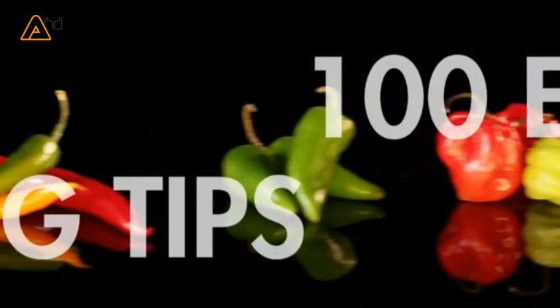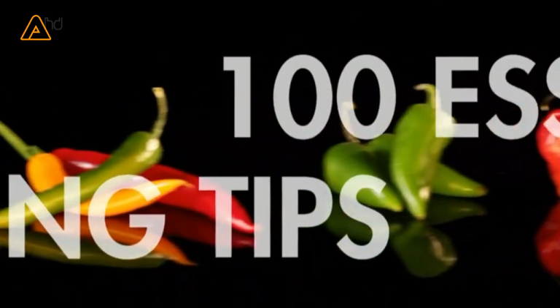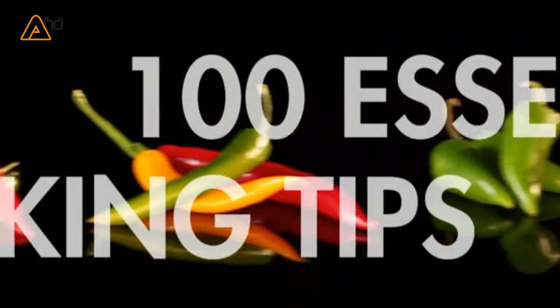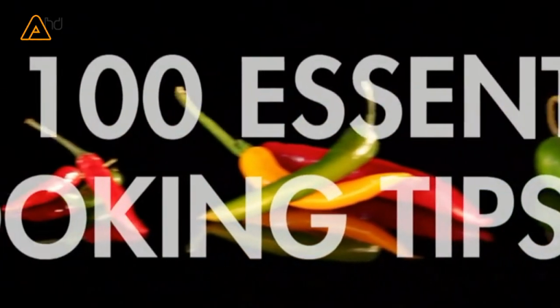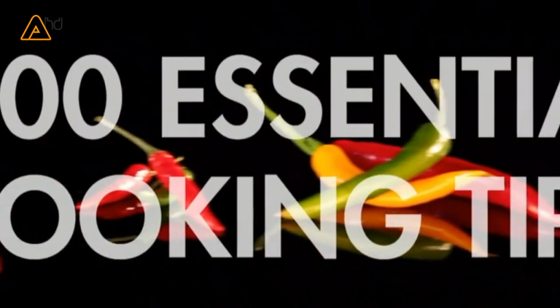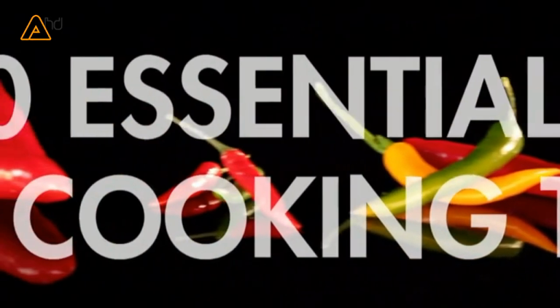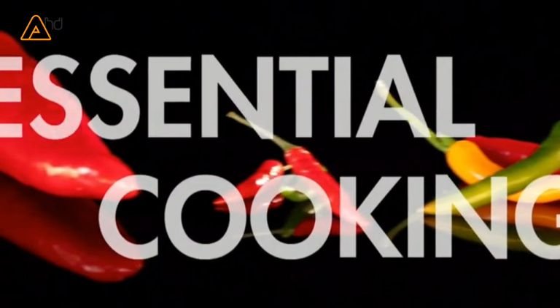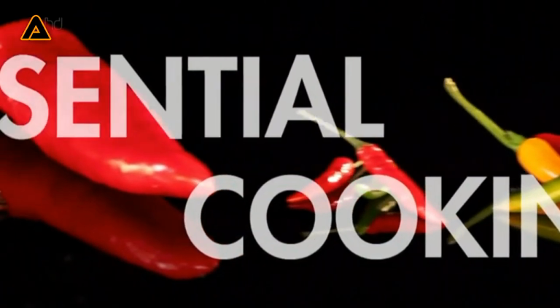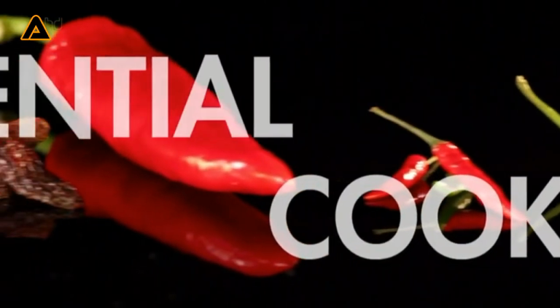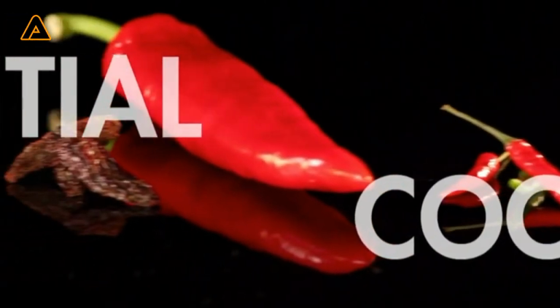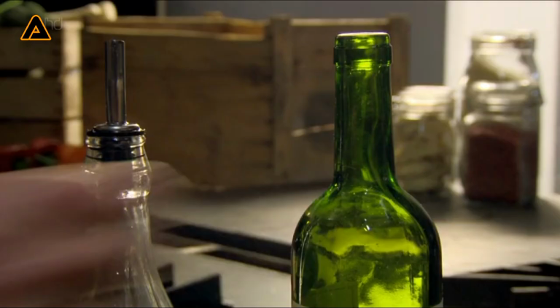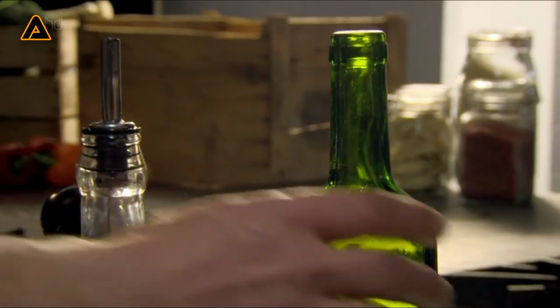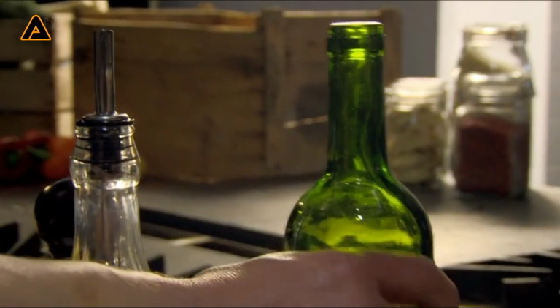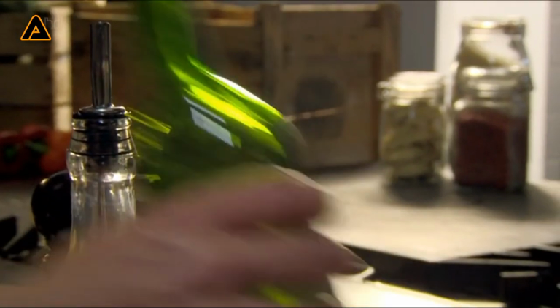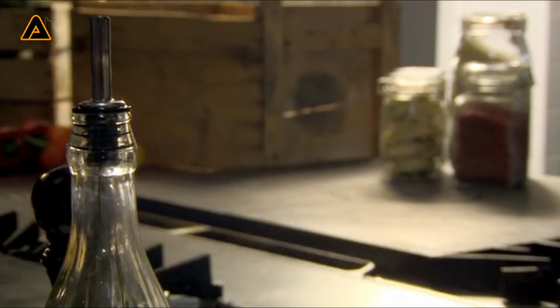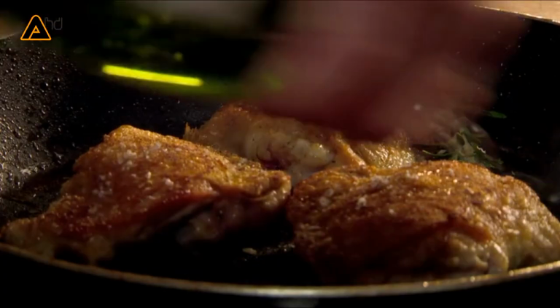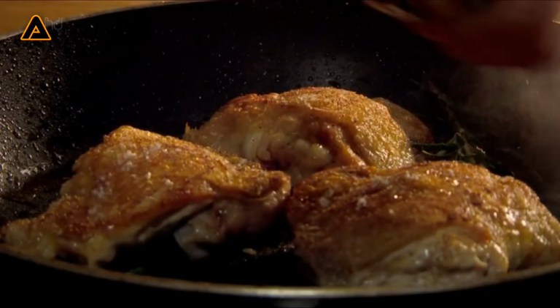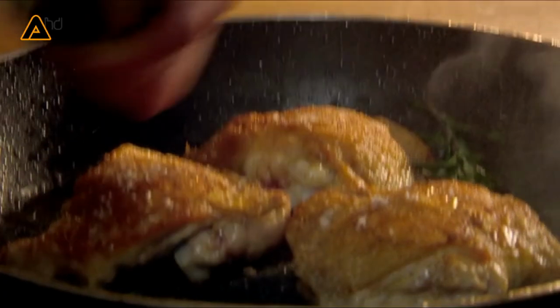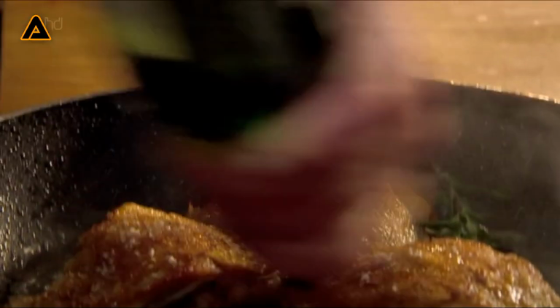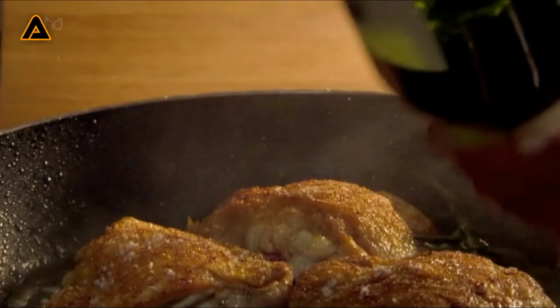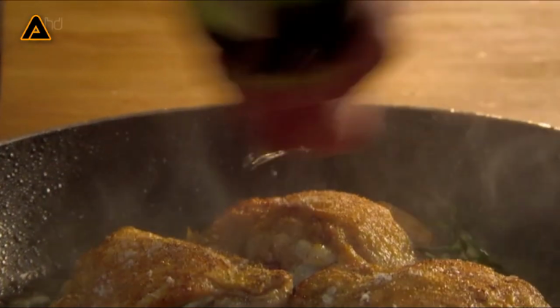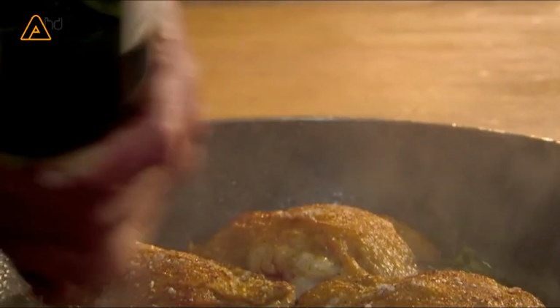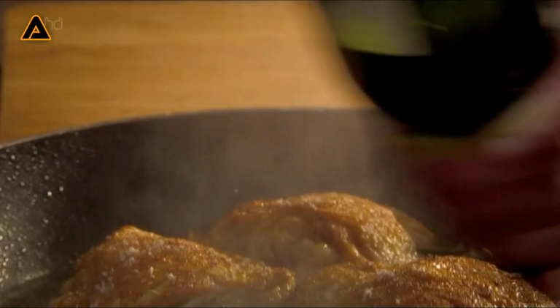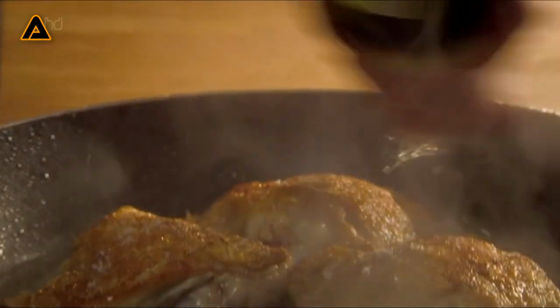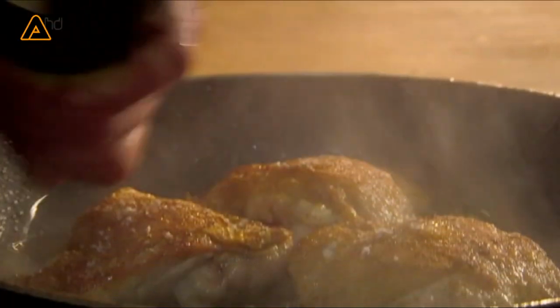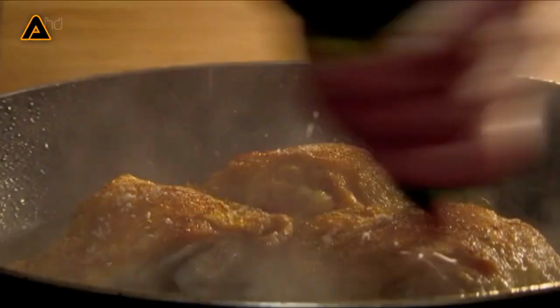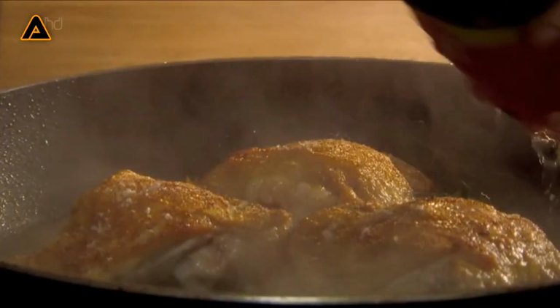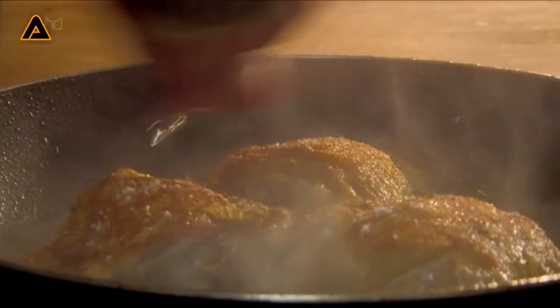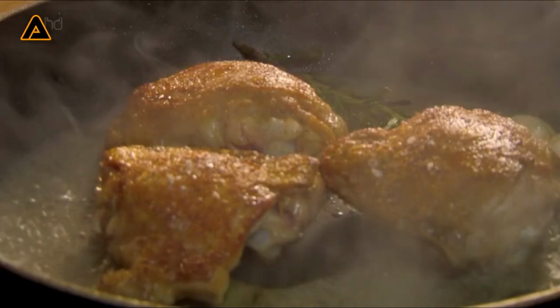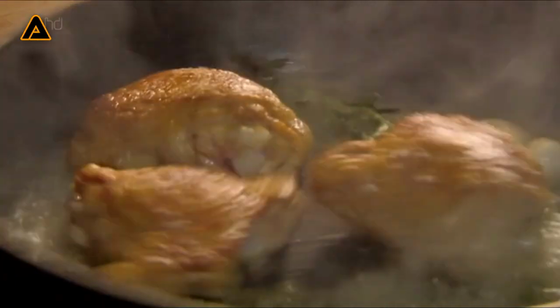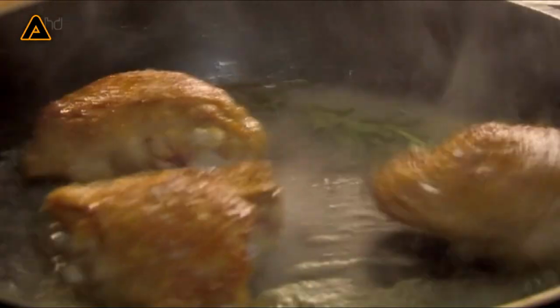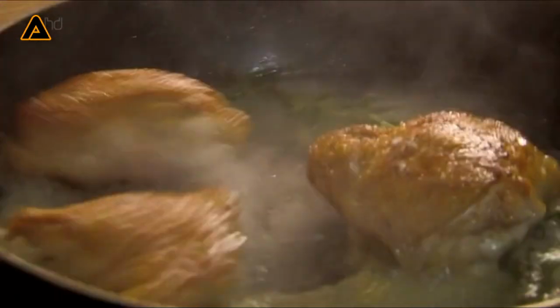Many great slow-cooked dishes start by browning the meat. As the meat cooks, lots of flavors get stuck to the pan. To get it into your sauce, deglaze with wine, stock, or vinegar.